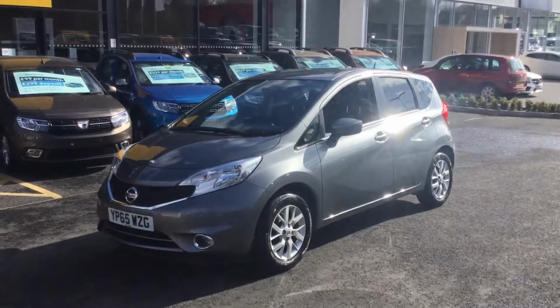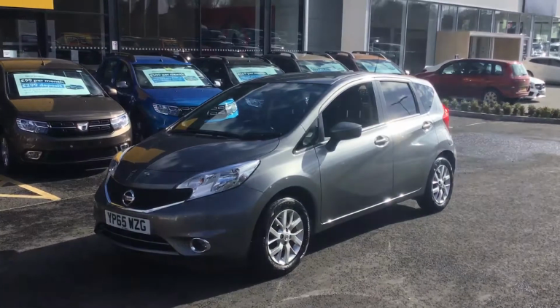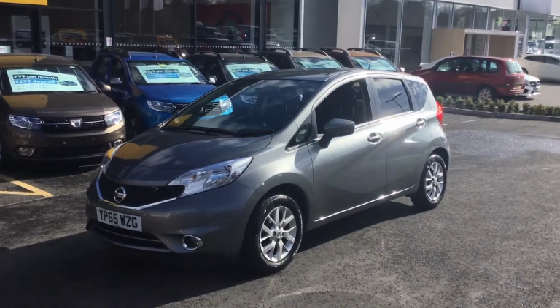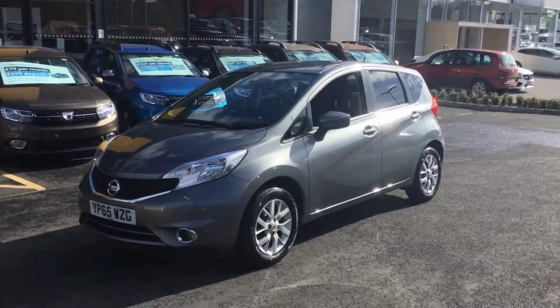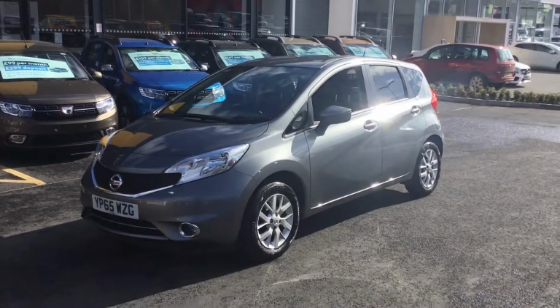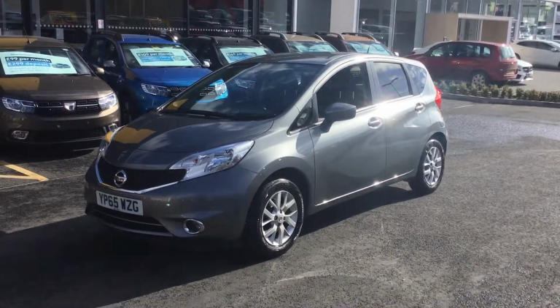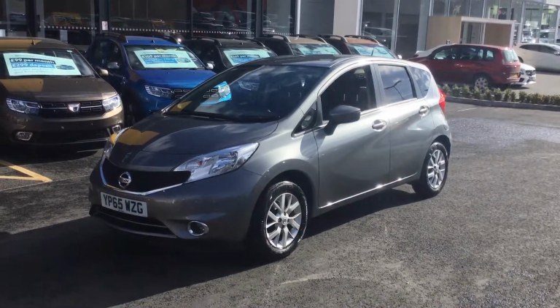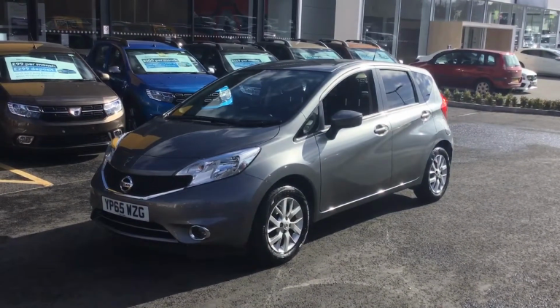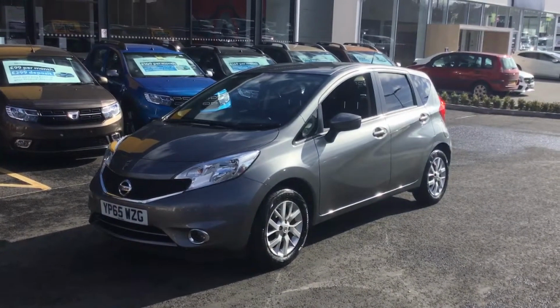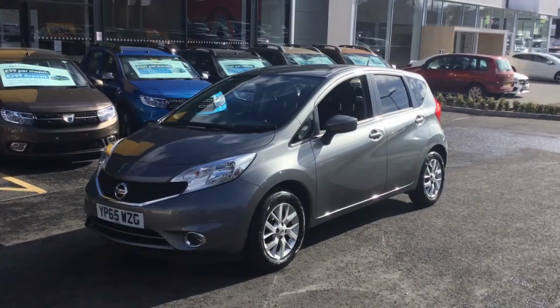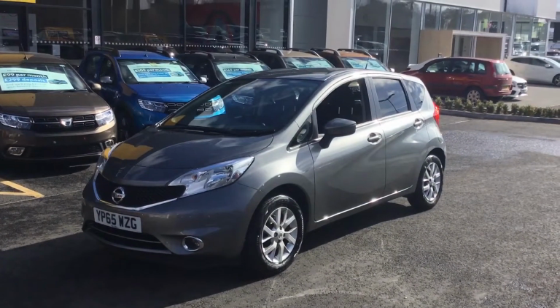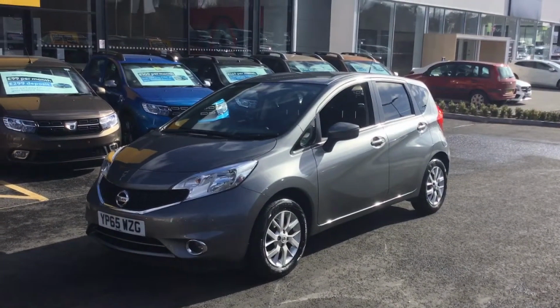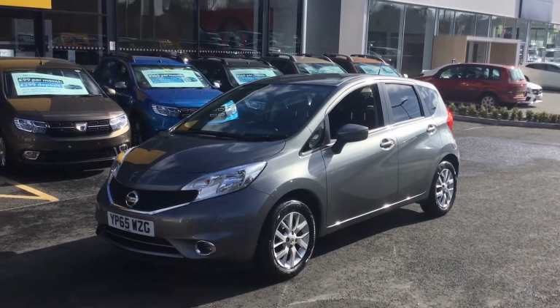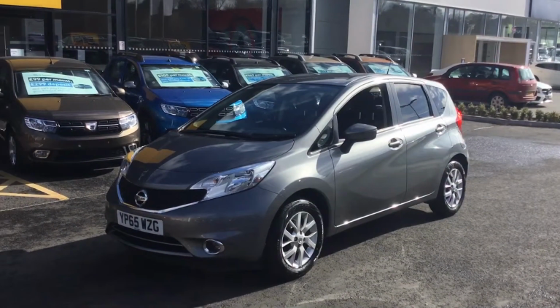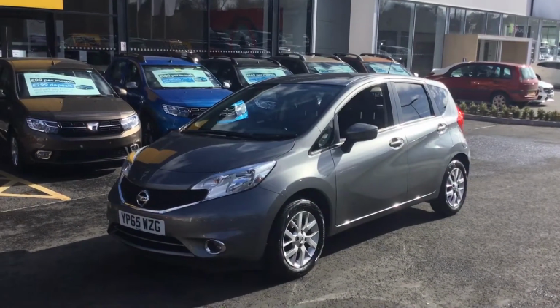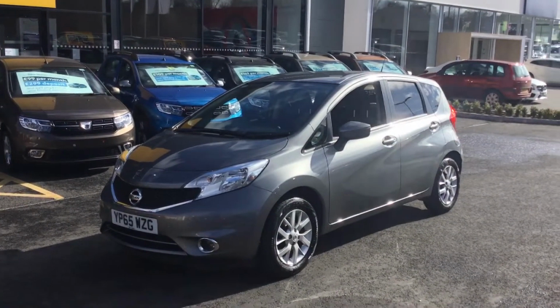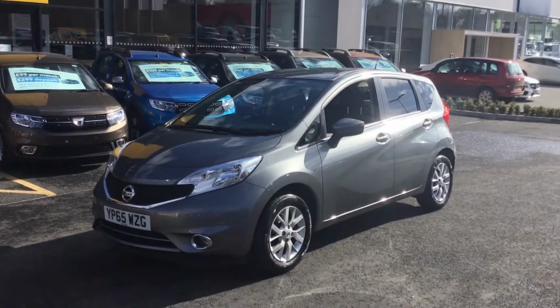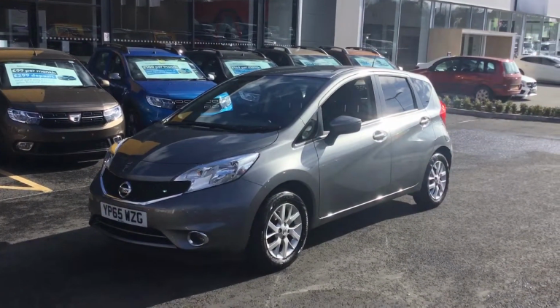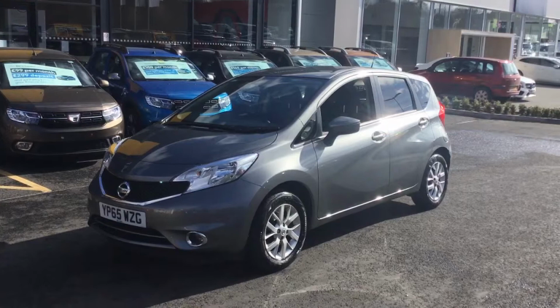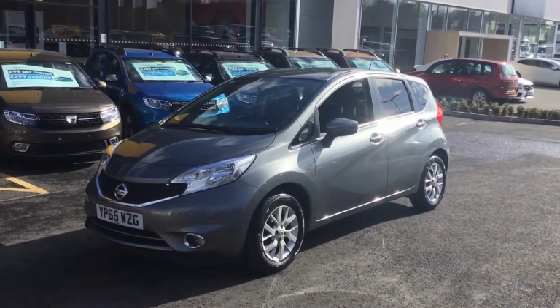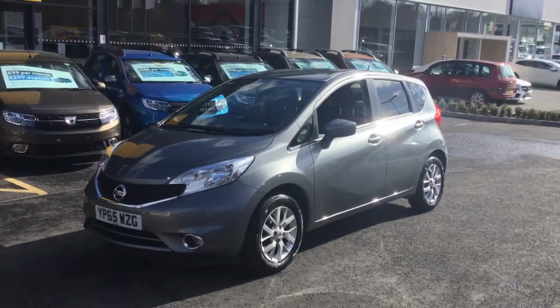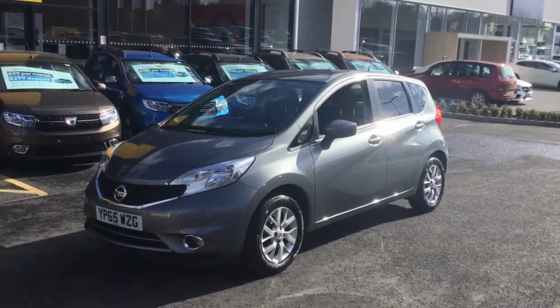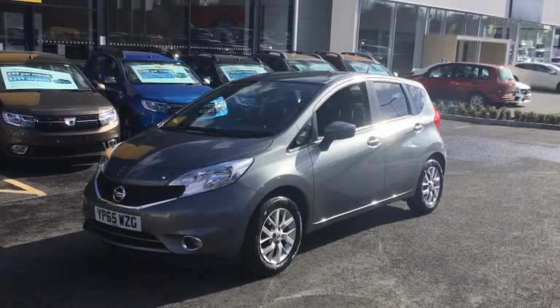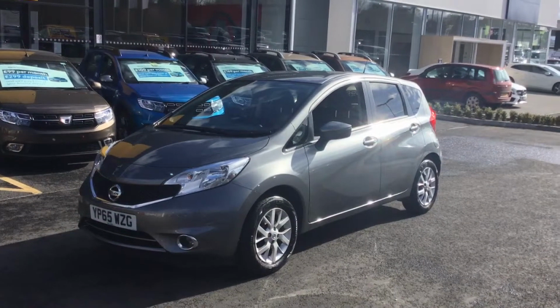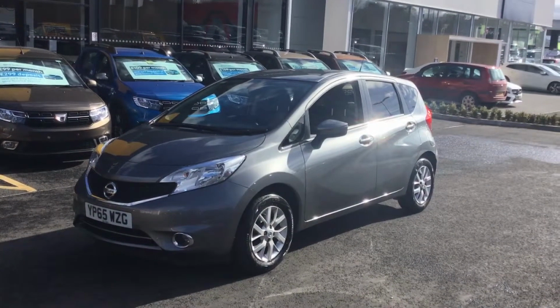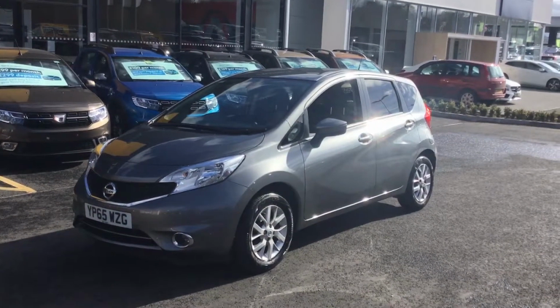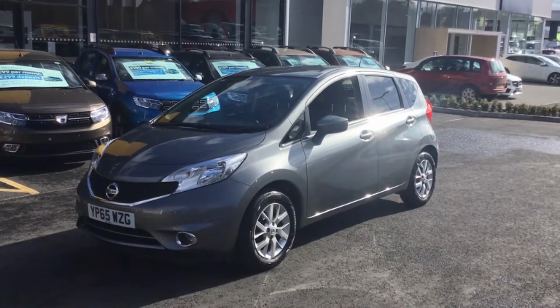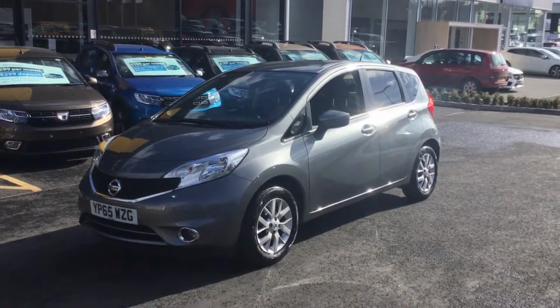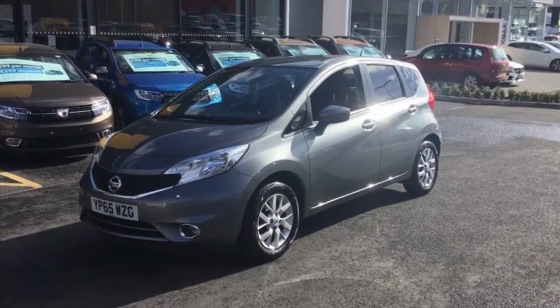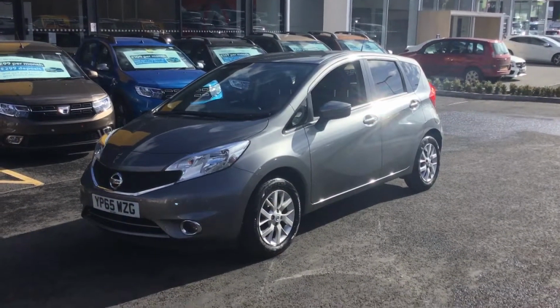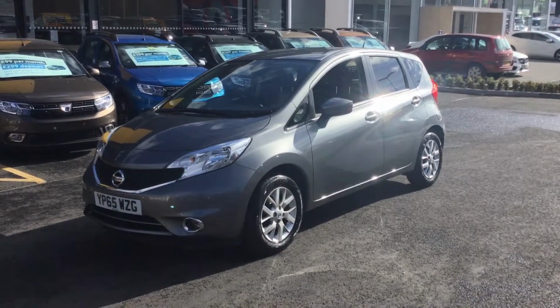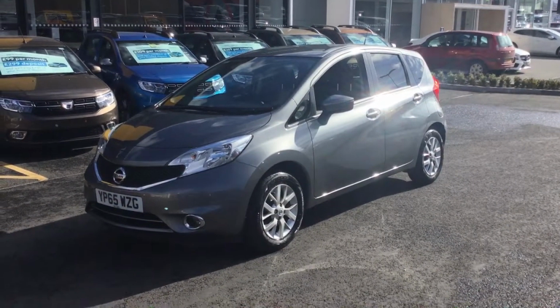If you'd like any more information on the car or you want to have a test drive, we're down here at Chesterfield. Our number is 01246 458 348.